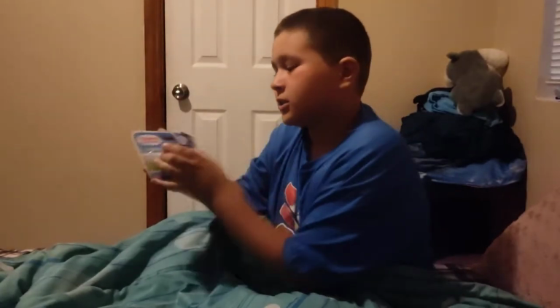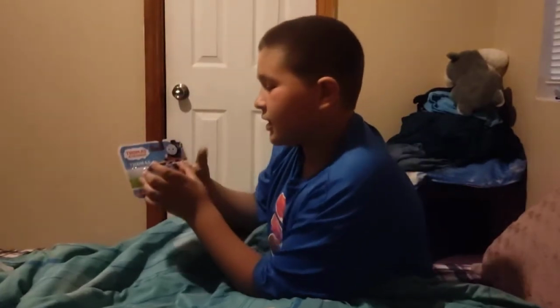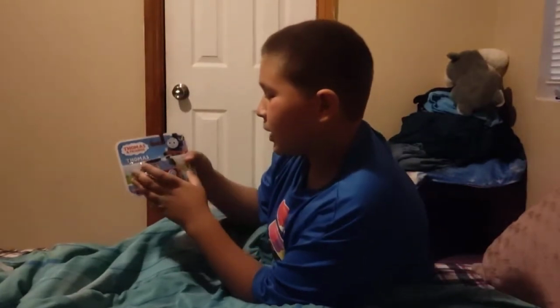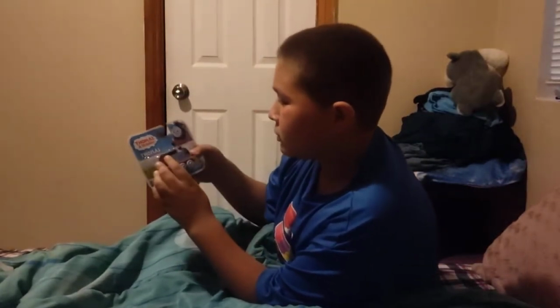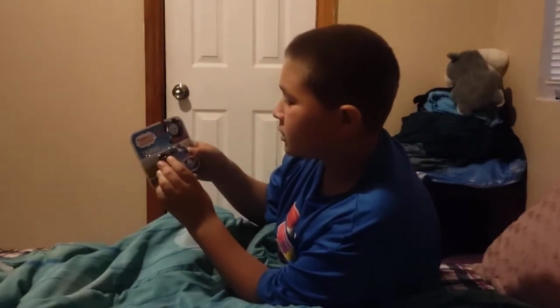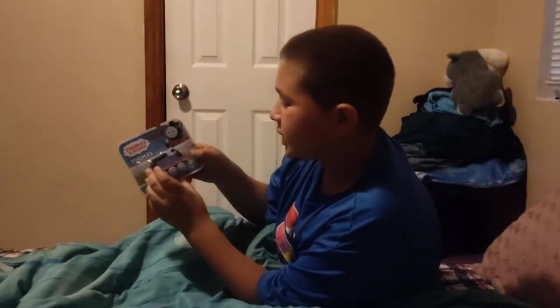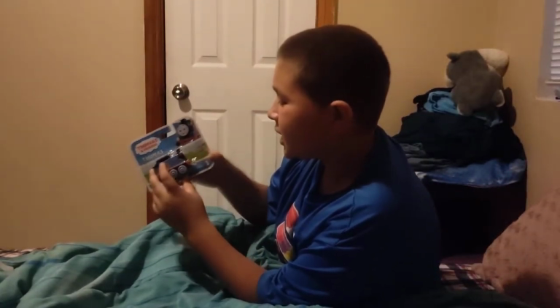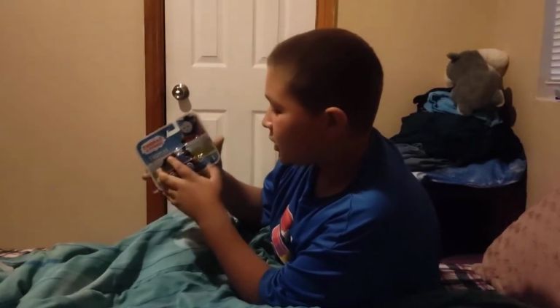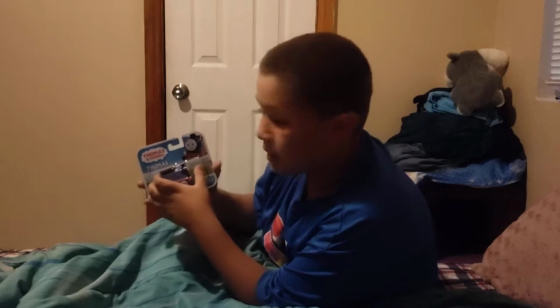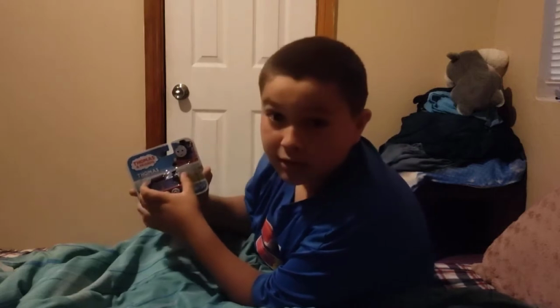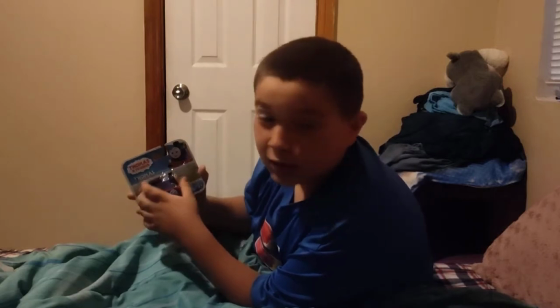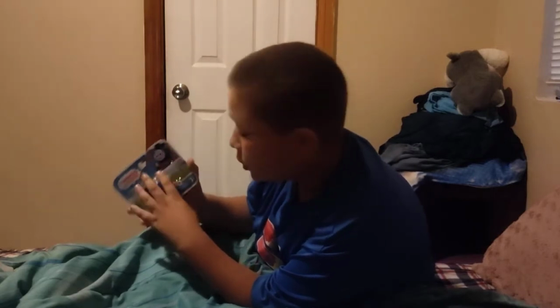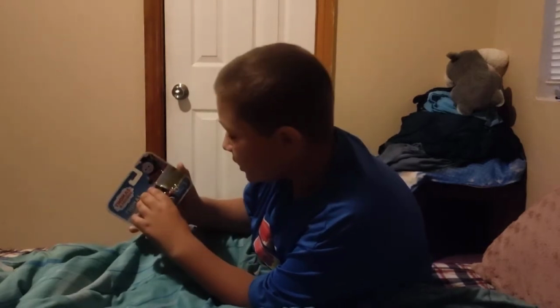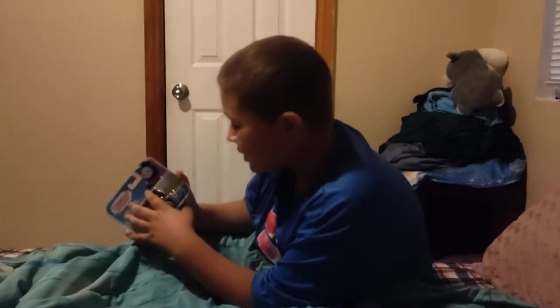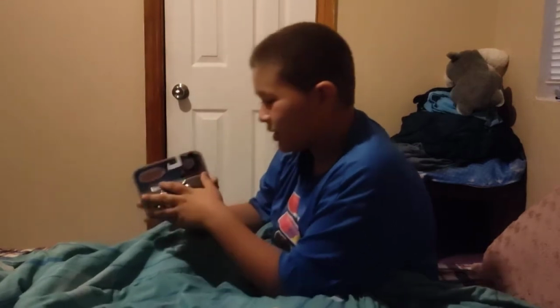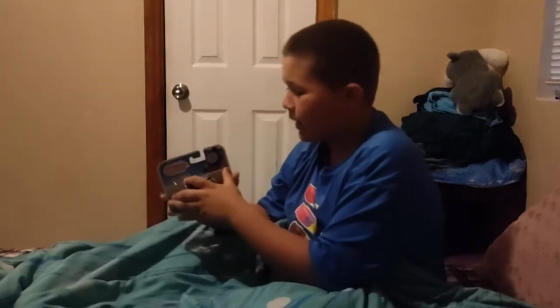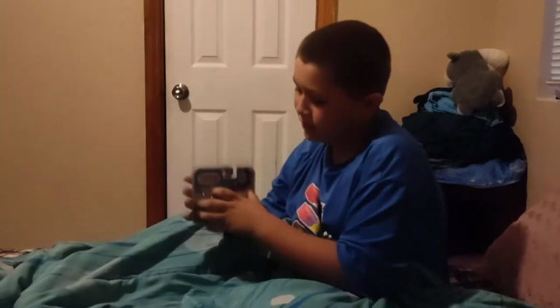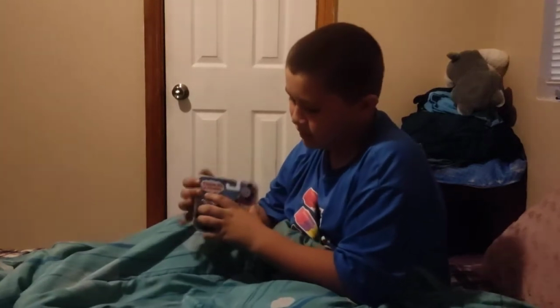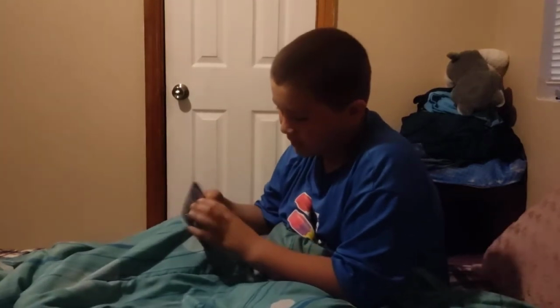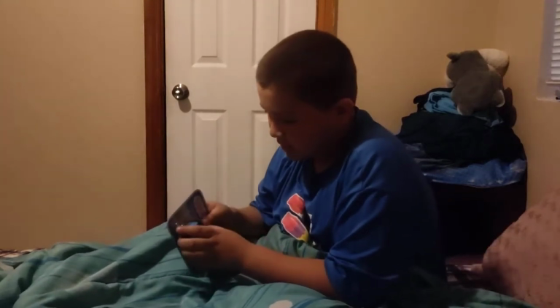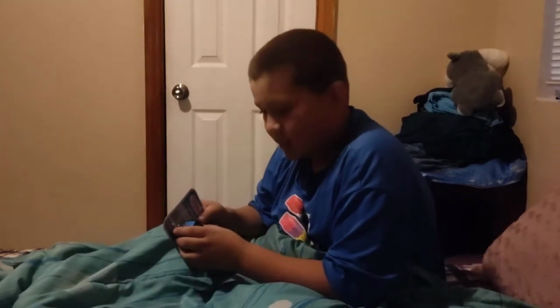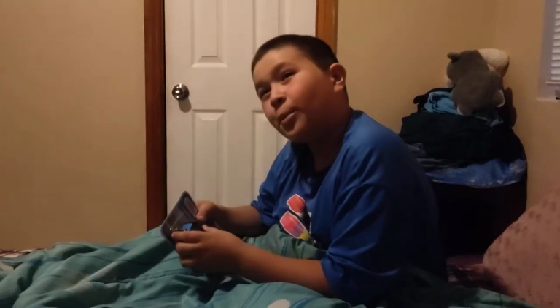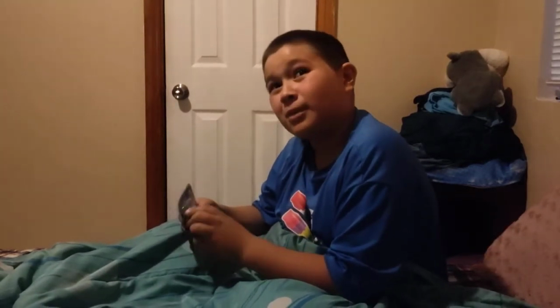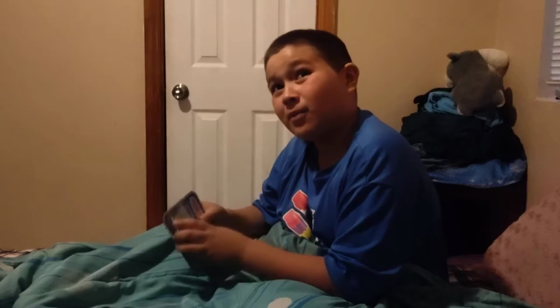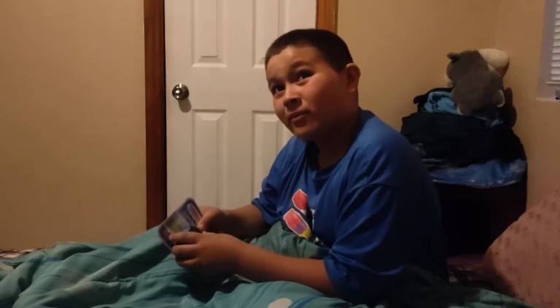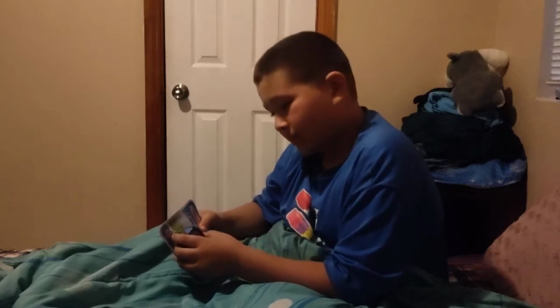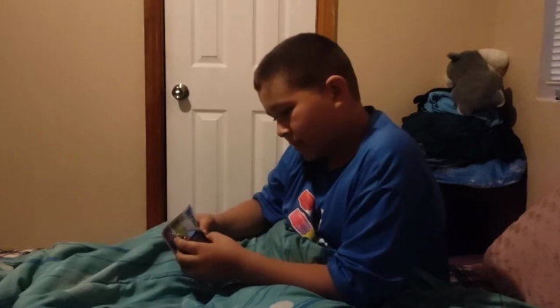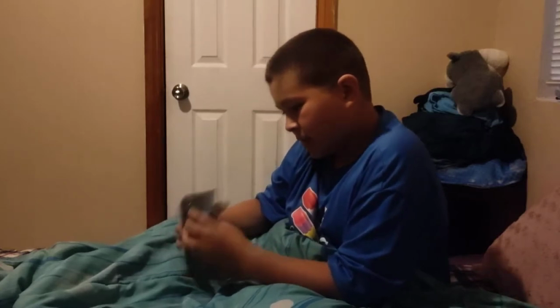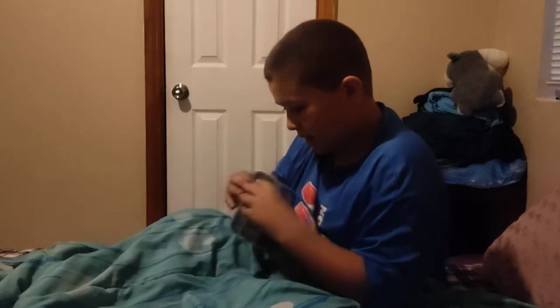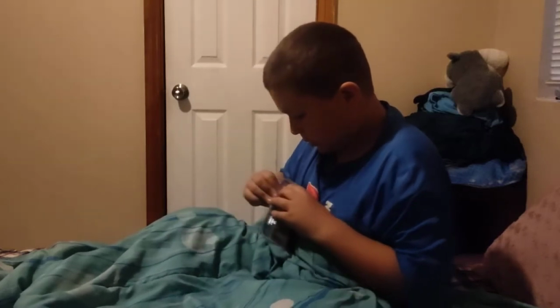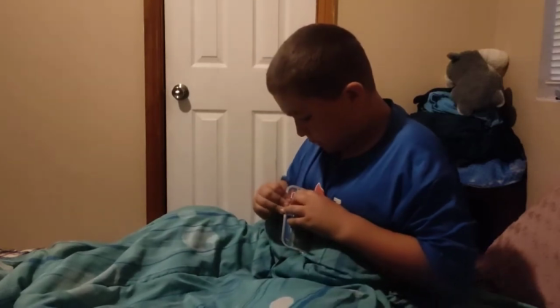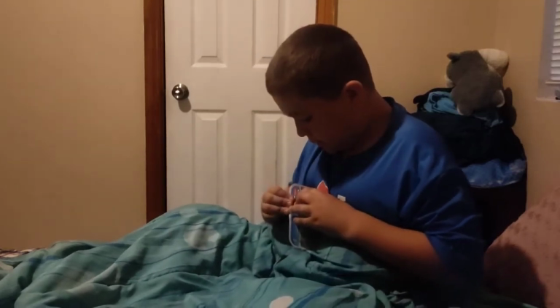So right here we have — tell me some friends — the new one, the bad one. All engines go. Let's open this baby up!